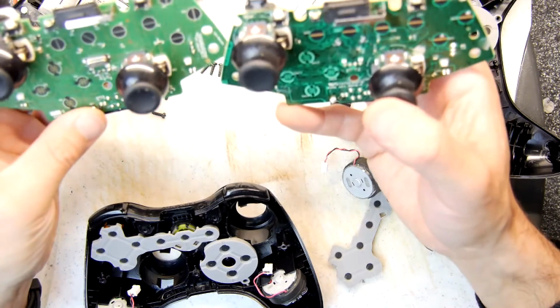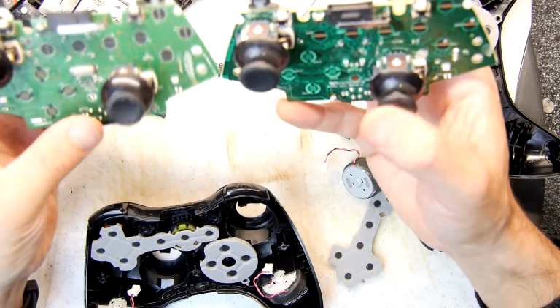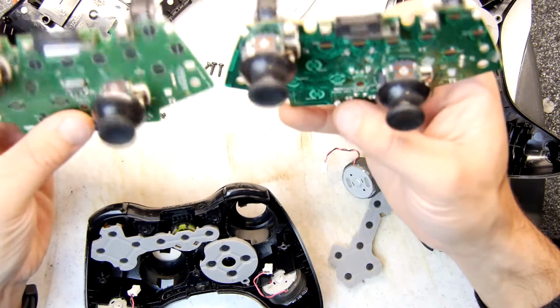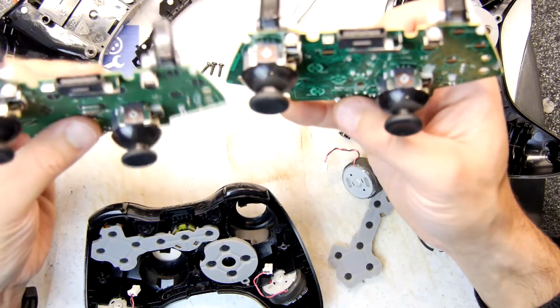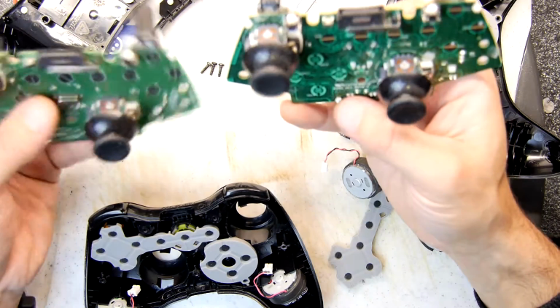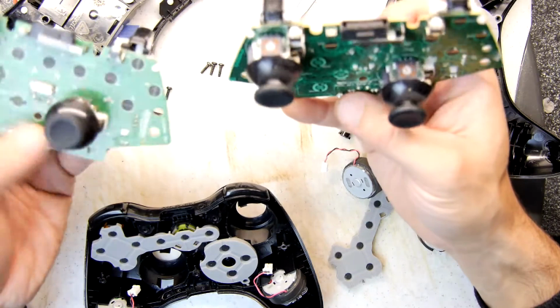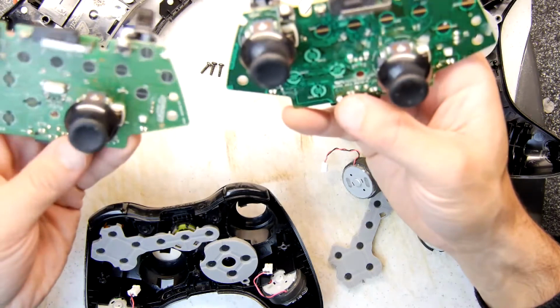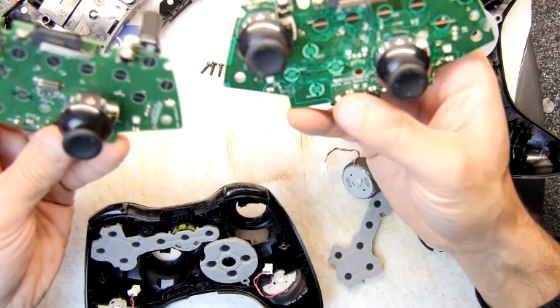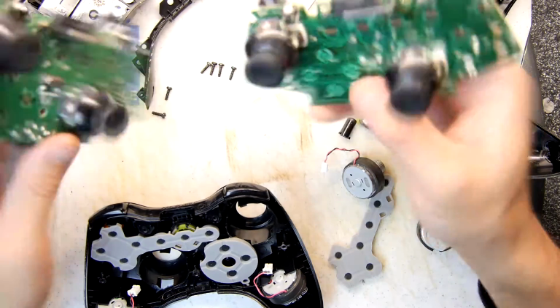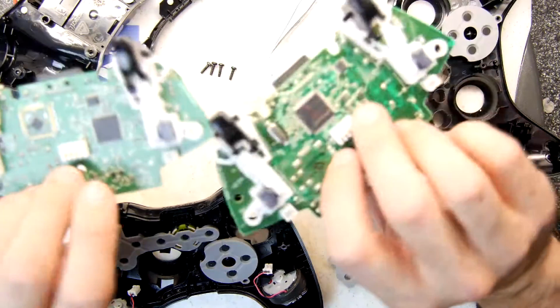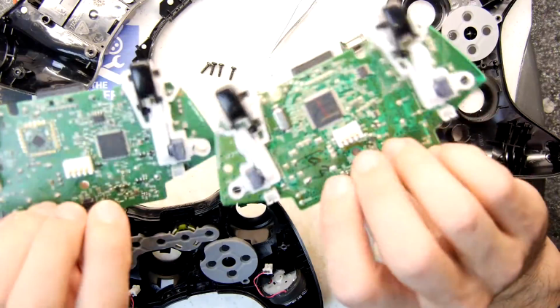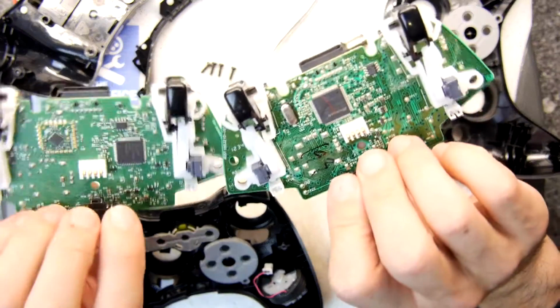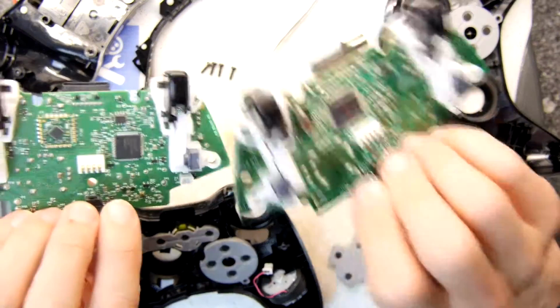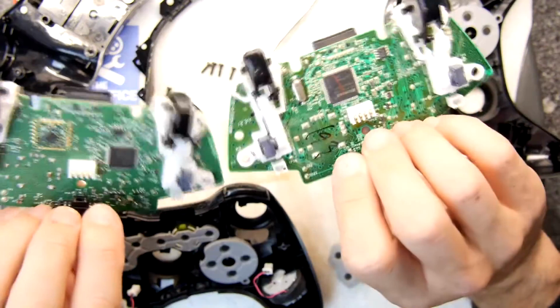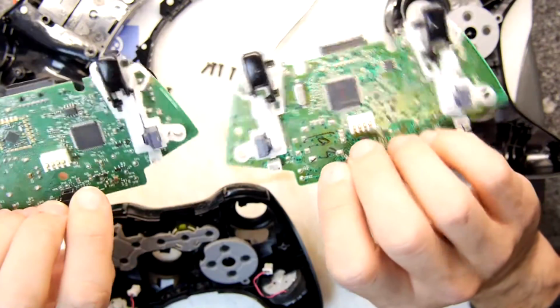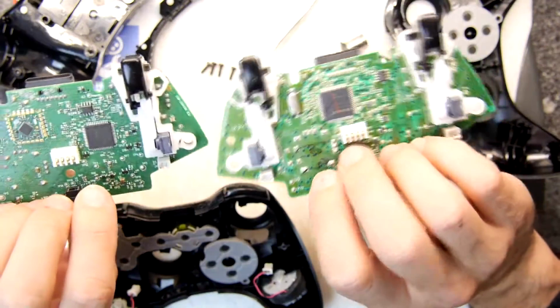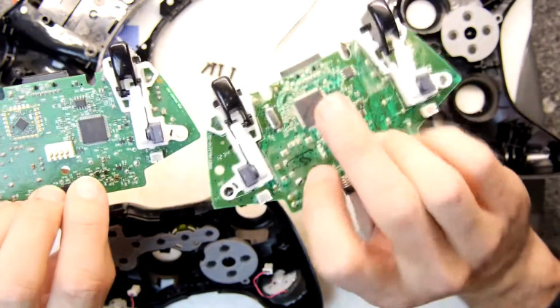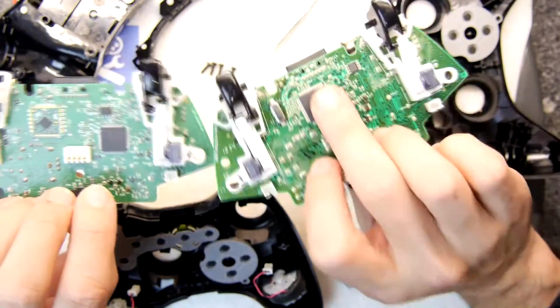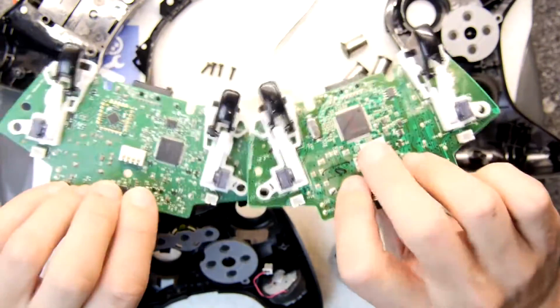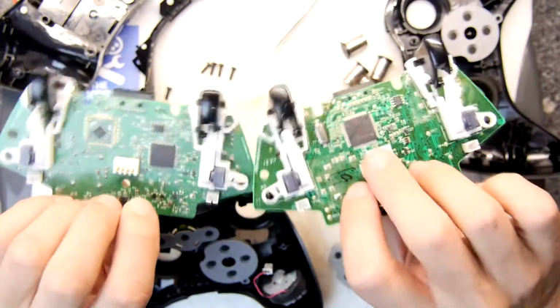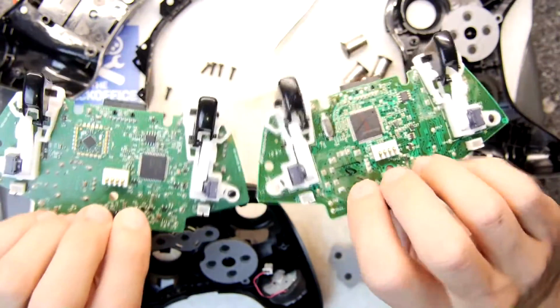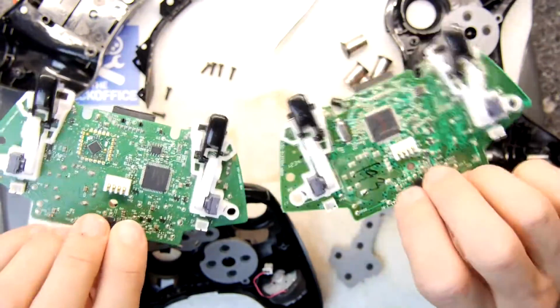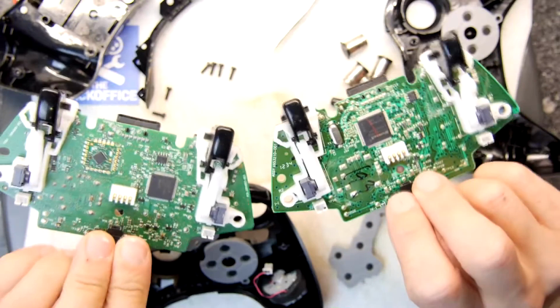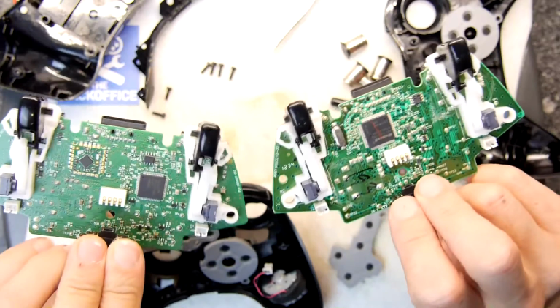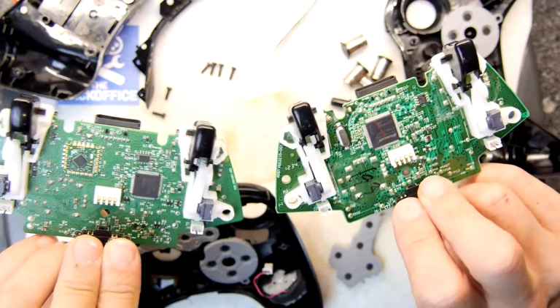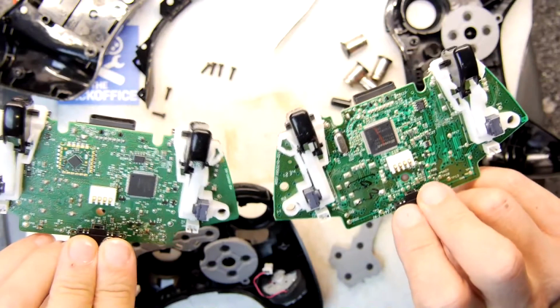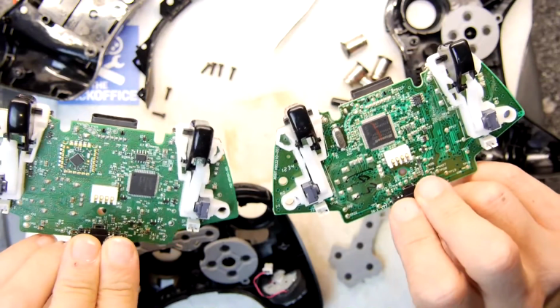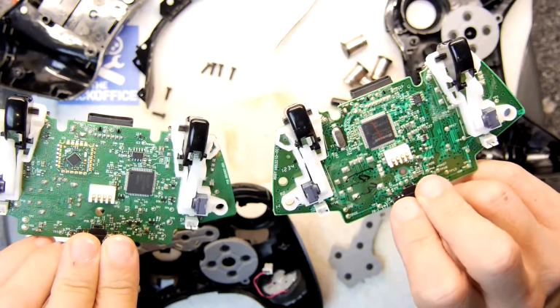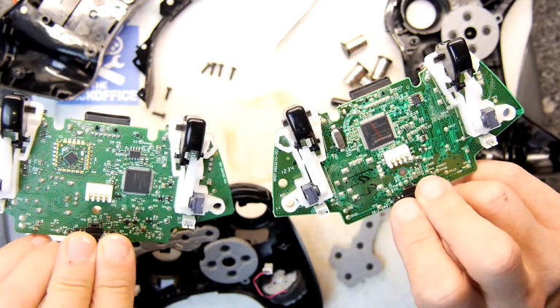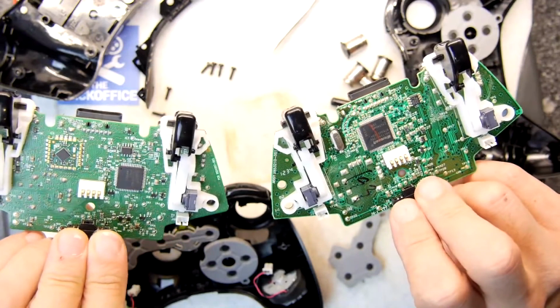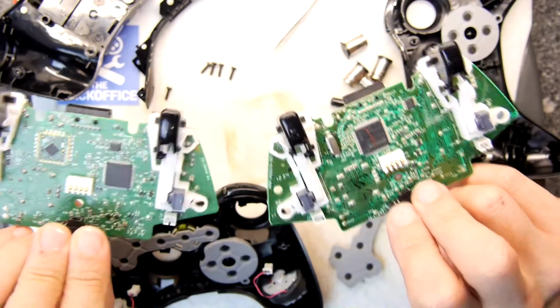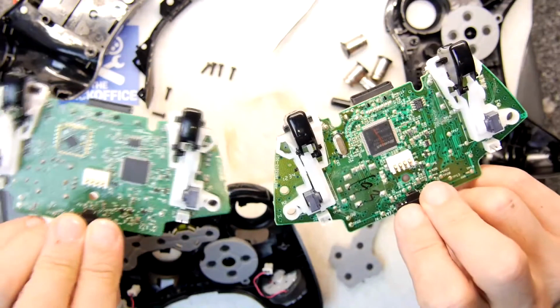Feel free to comment down below — let me know what these are in terms of their year of manufacture, which is the old one and which is the new one. I'm going to guess this one's the new one — you tell me if I'm right. Please like the video, click subscribe, and as ever, thank you for watching.